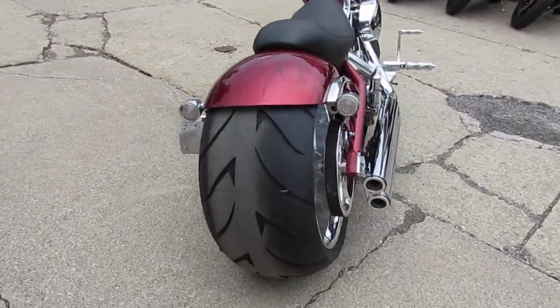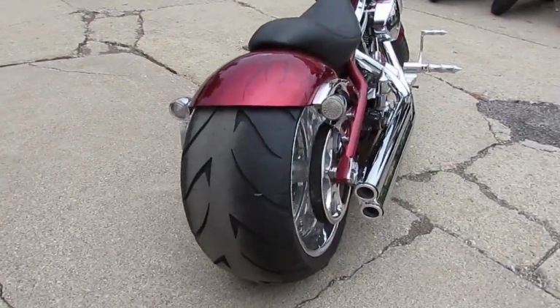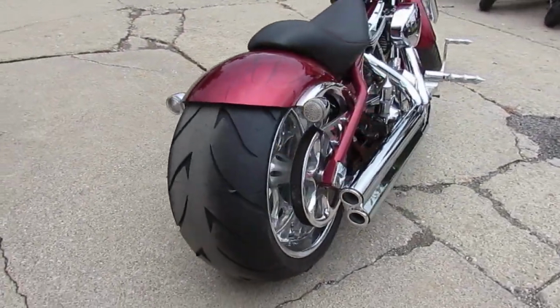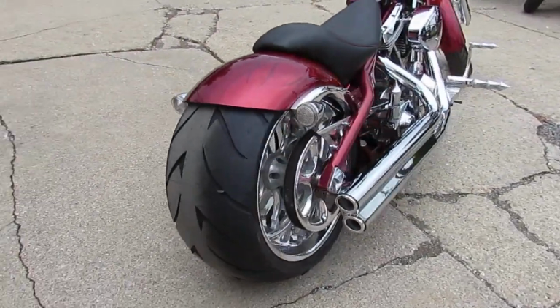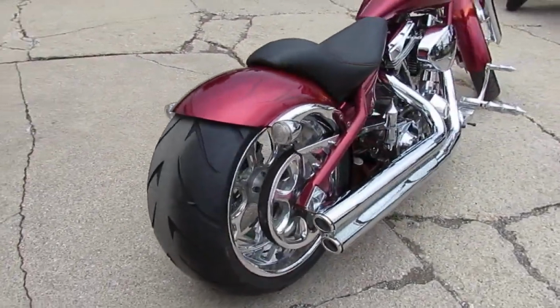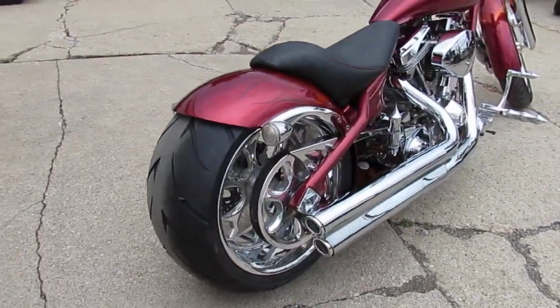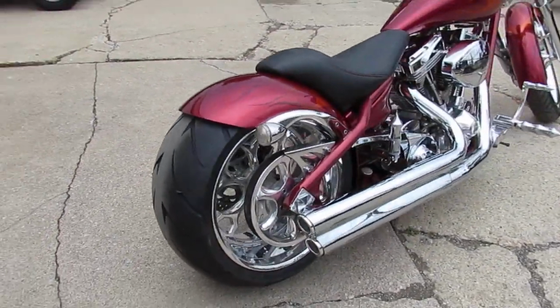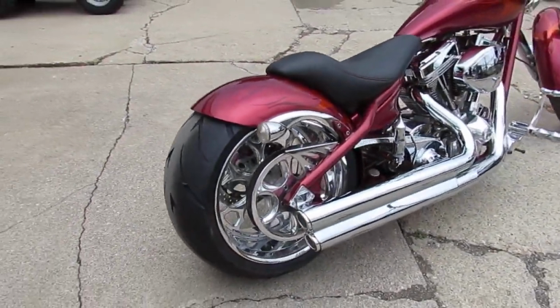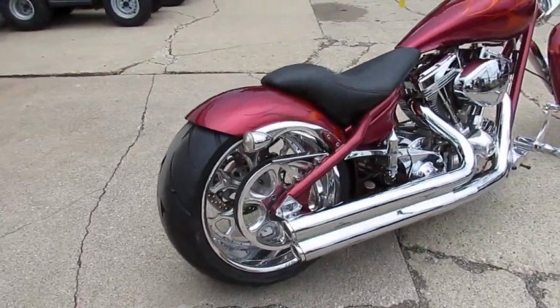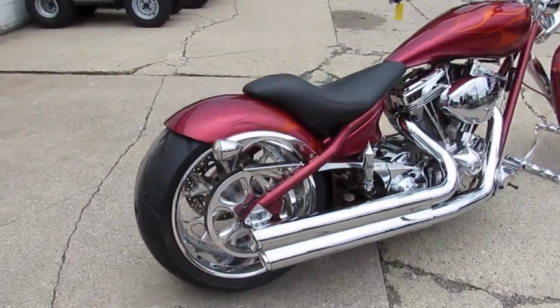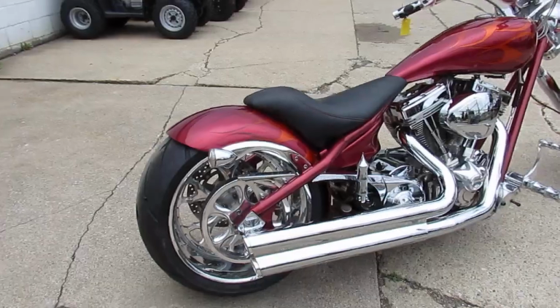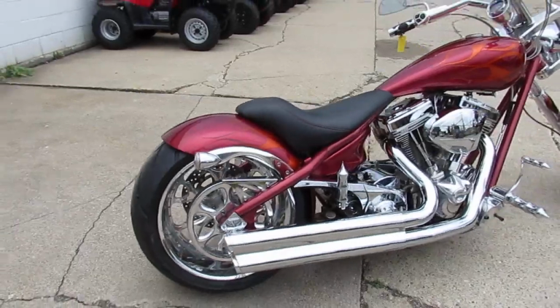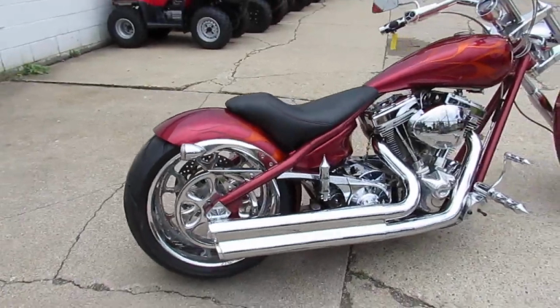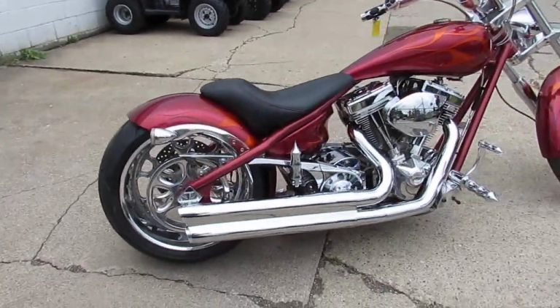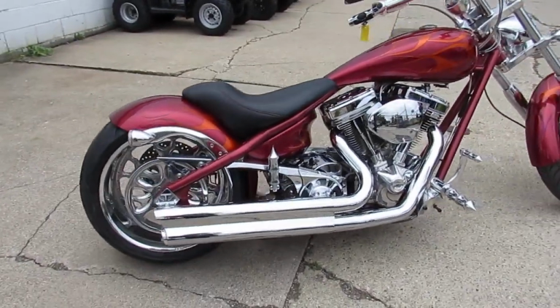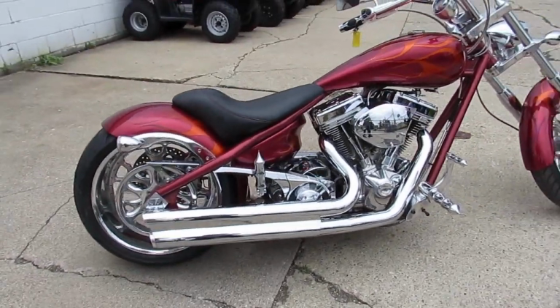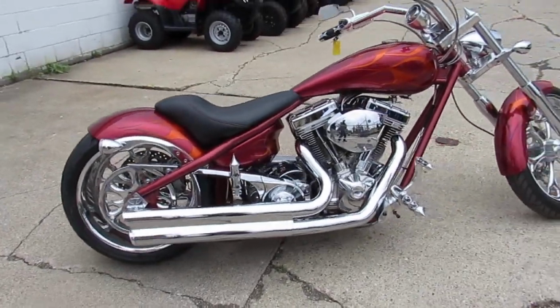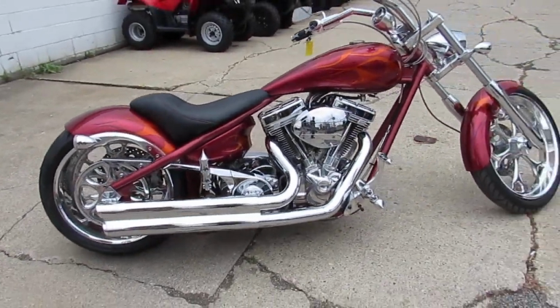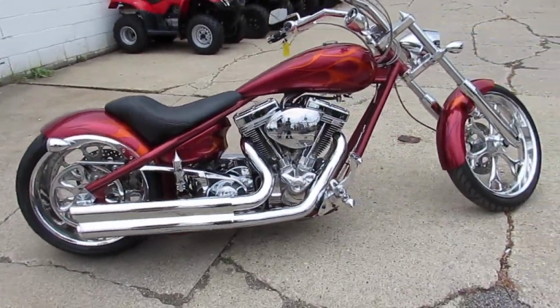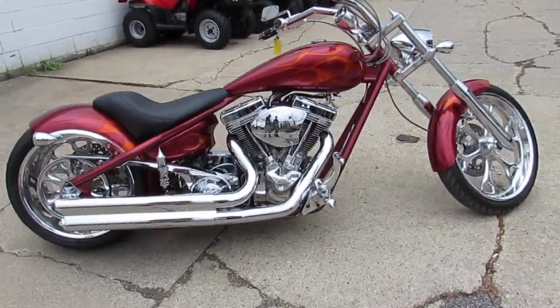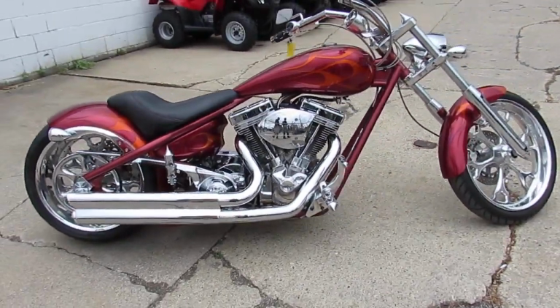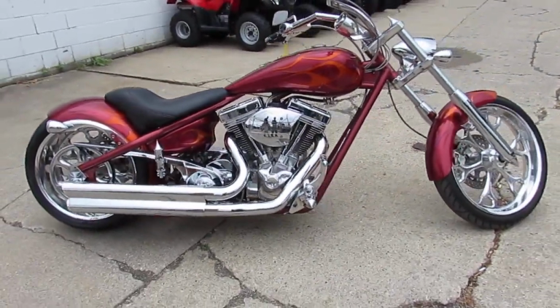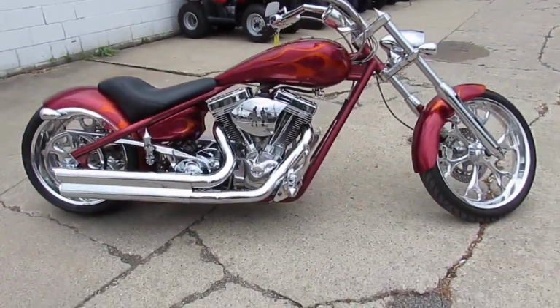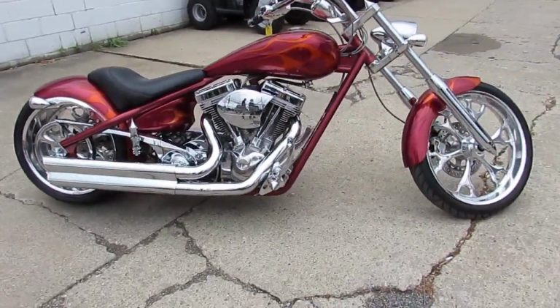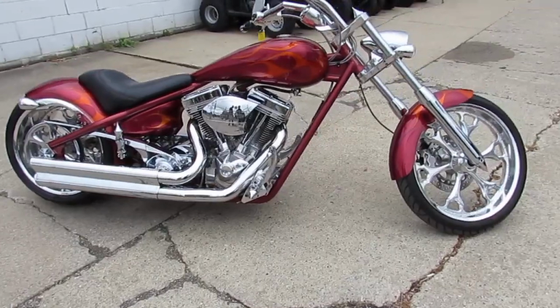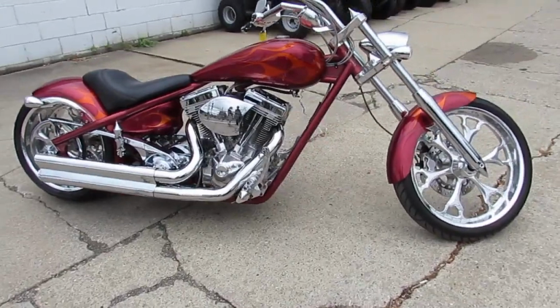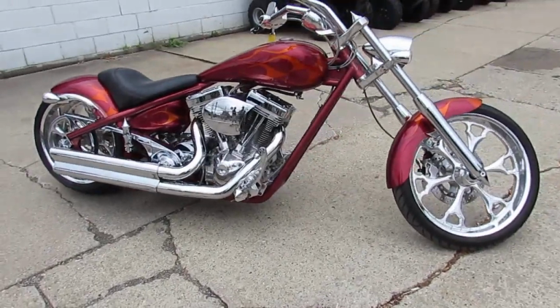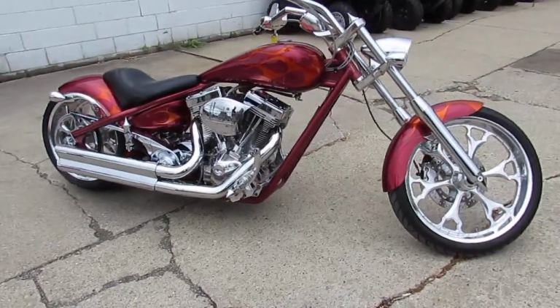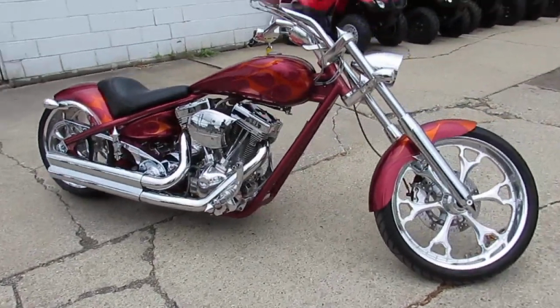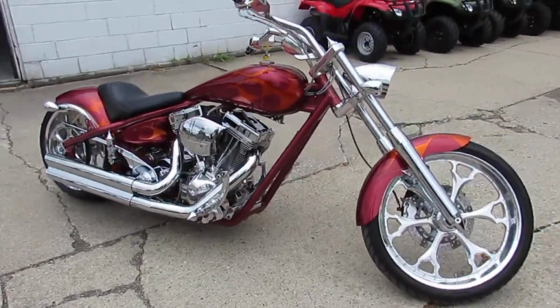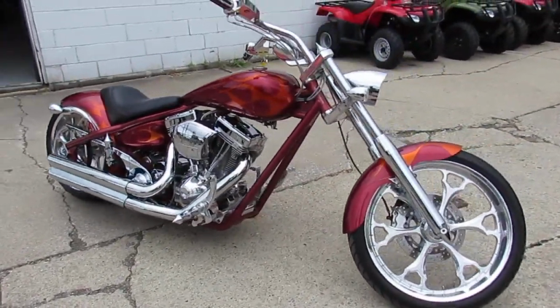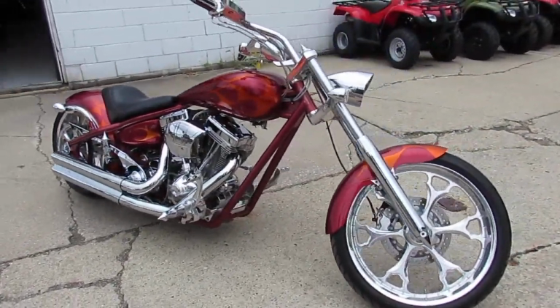2007 Big Dog Pit Bull — 4,956 miles. This thing won't be here long. It sold new for over $27,000, and we've got it at $13,999. These things are cool — if I had the money I'd buy it.